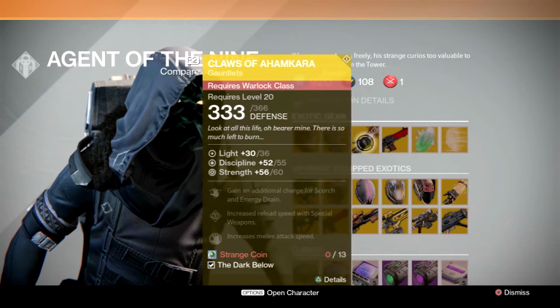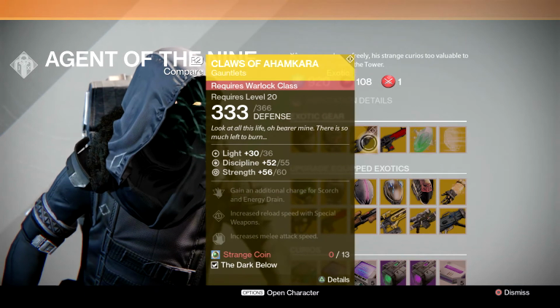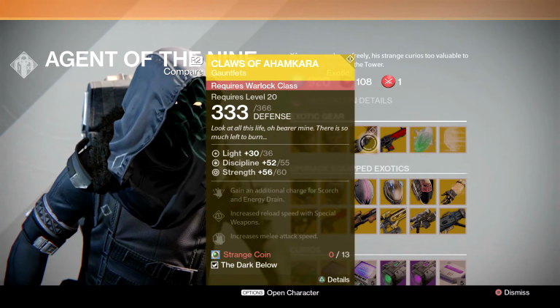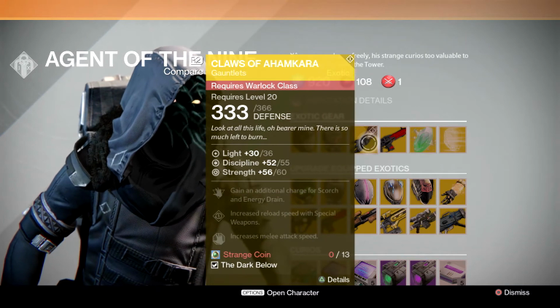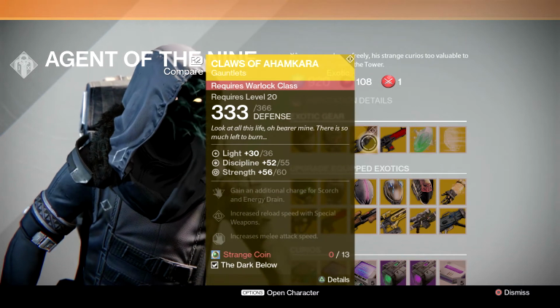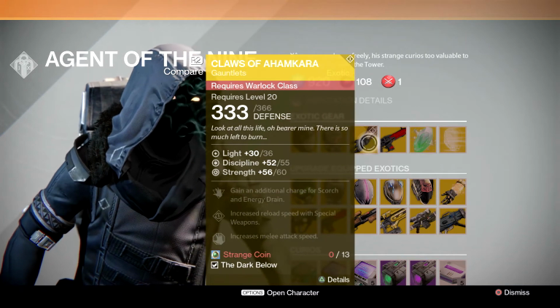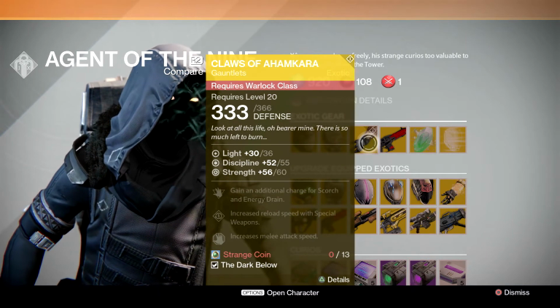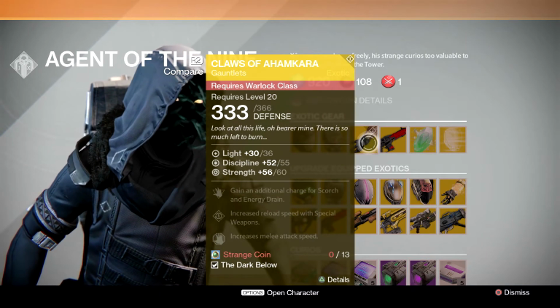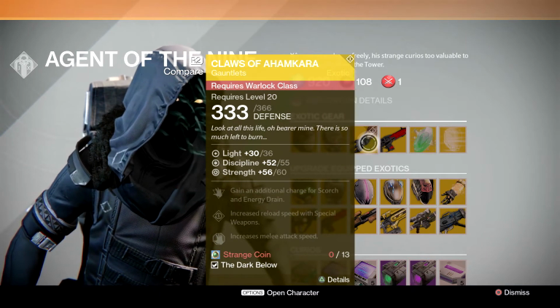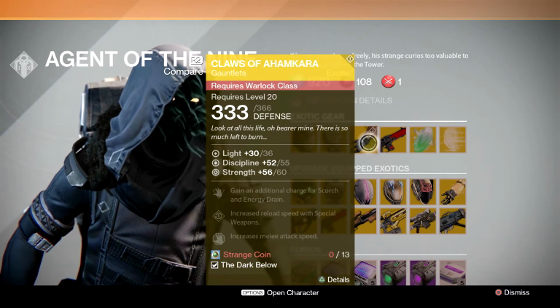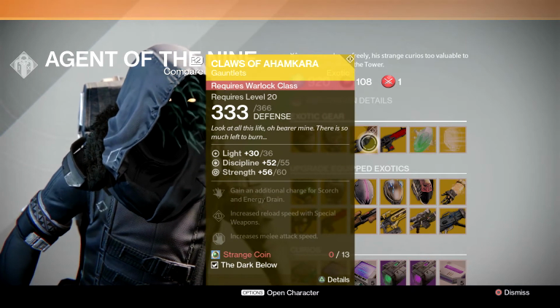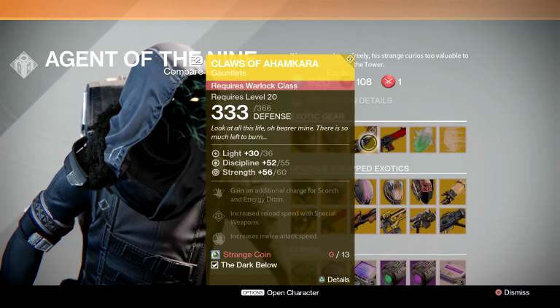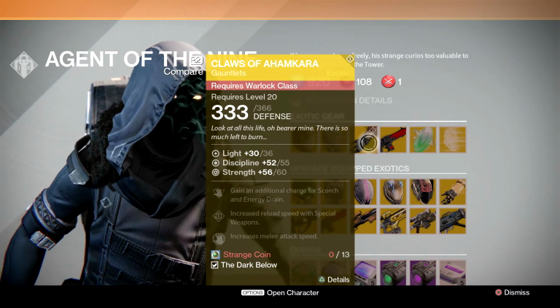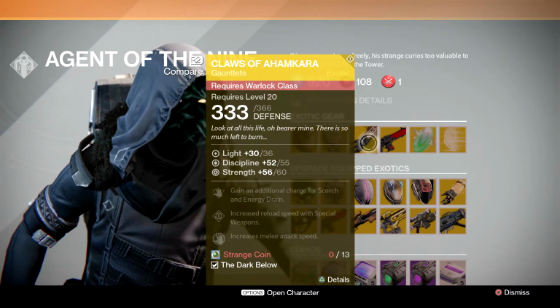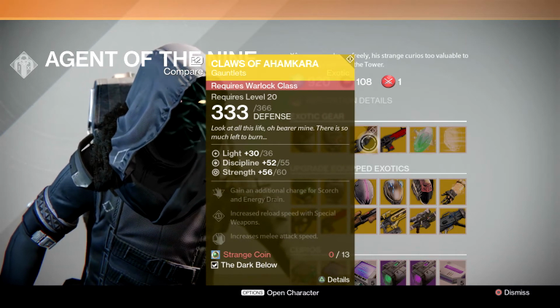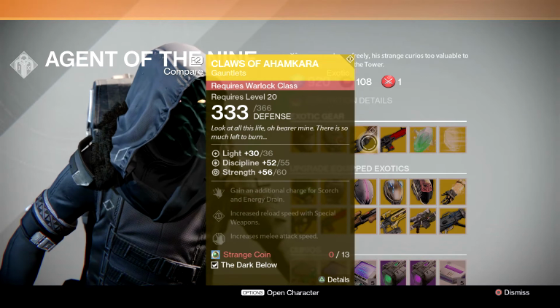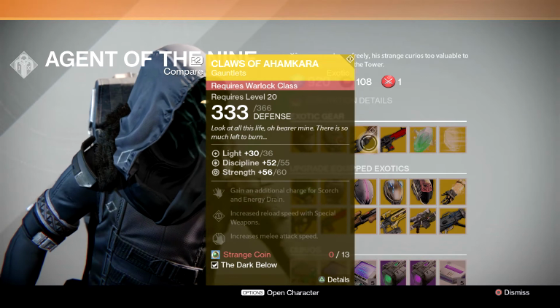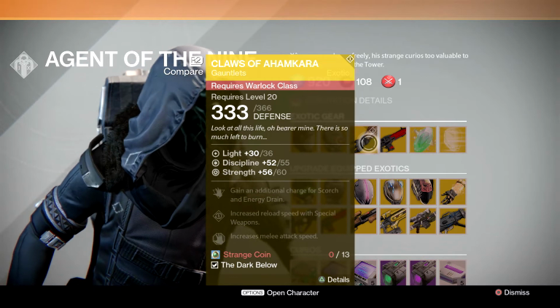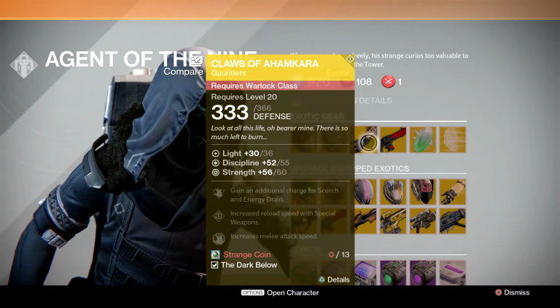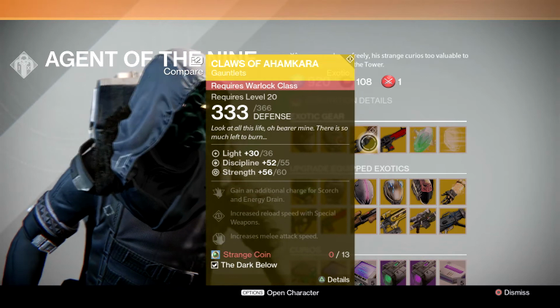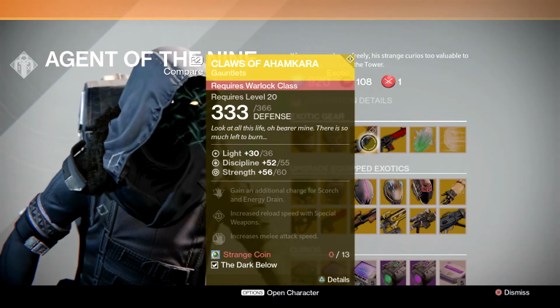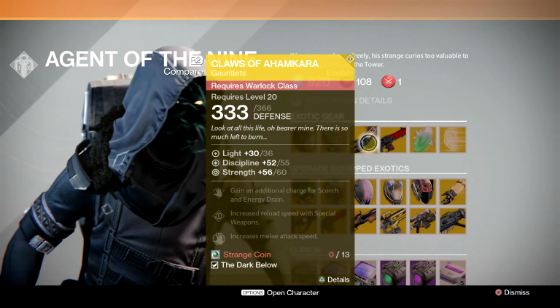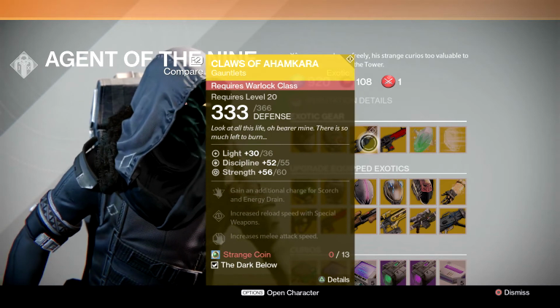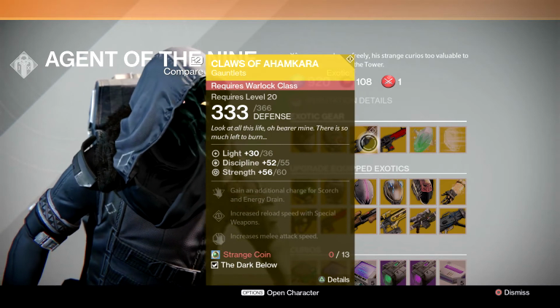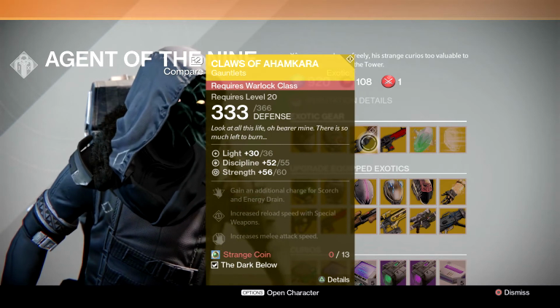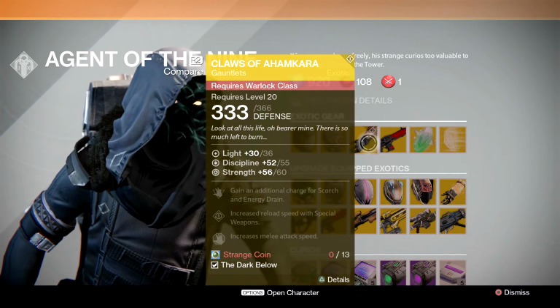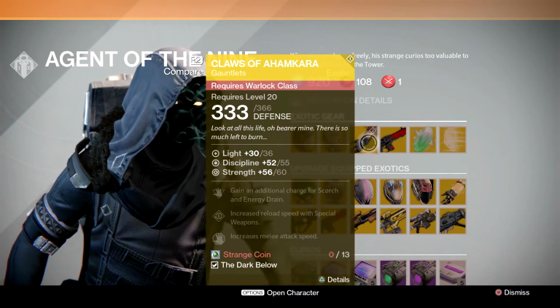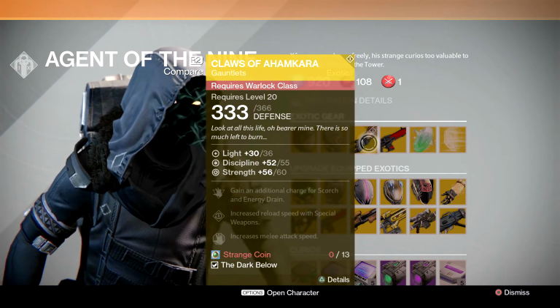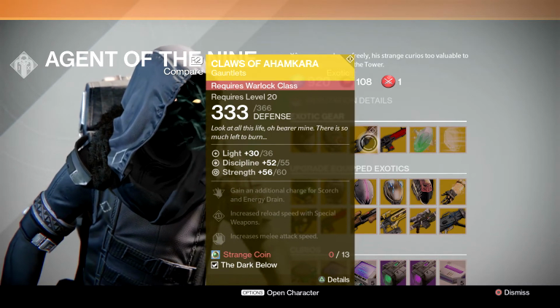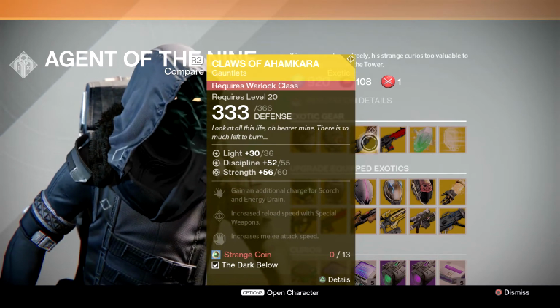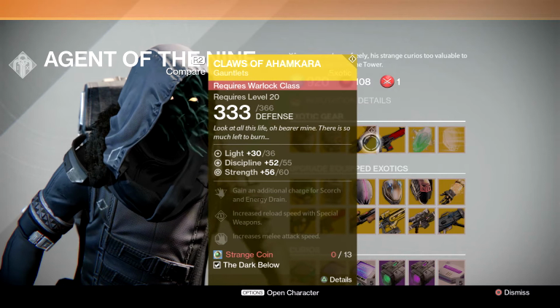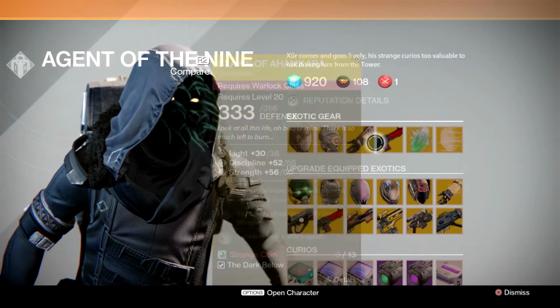And for Warlock this week it's going to be the Claws of Ahamkara, and the perks on that are going to be: gain an additional charge for Scorch and Drain energy, increased reload speed with special weapons, and increased melee attack speed.